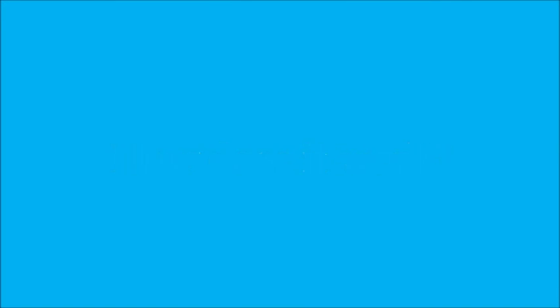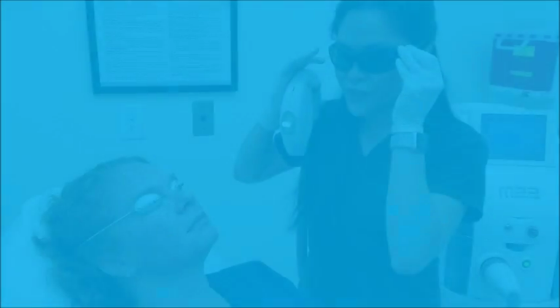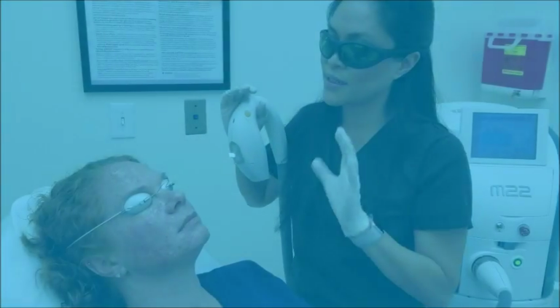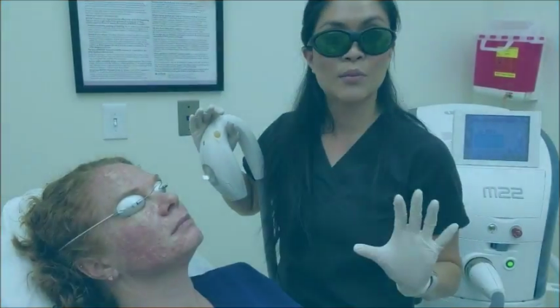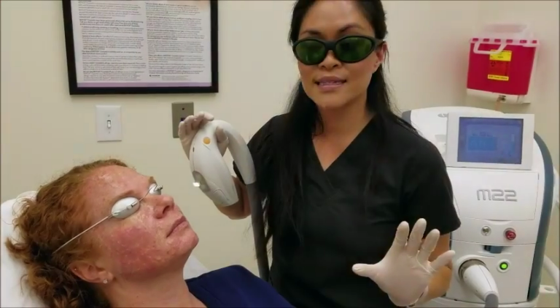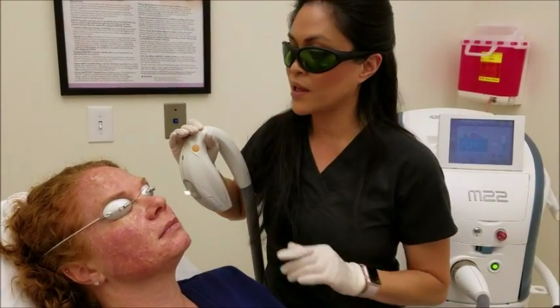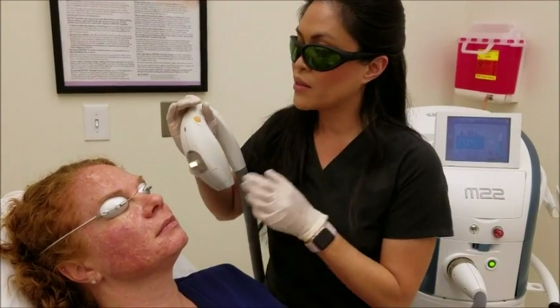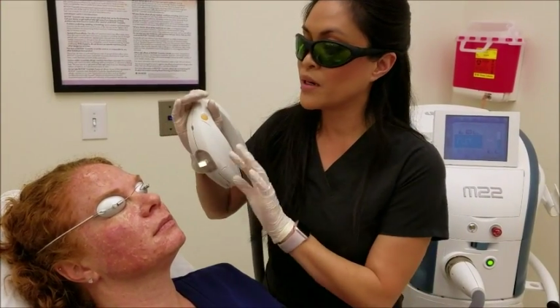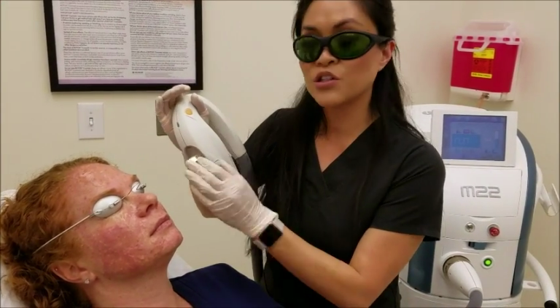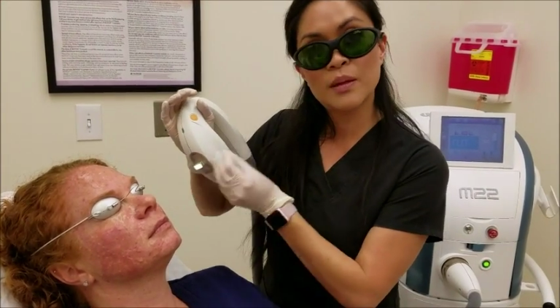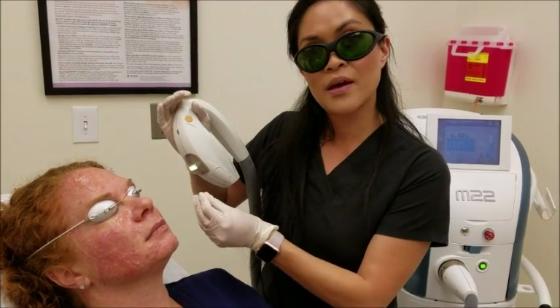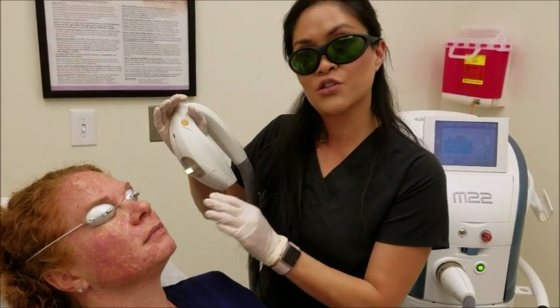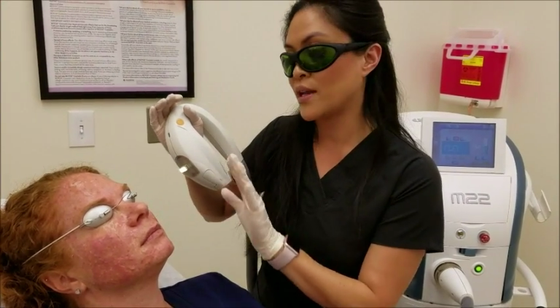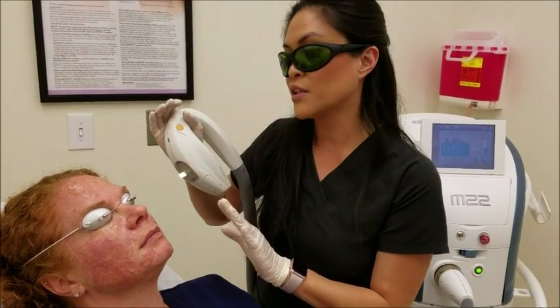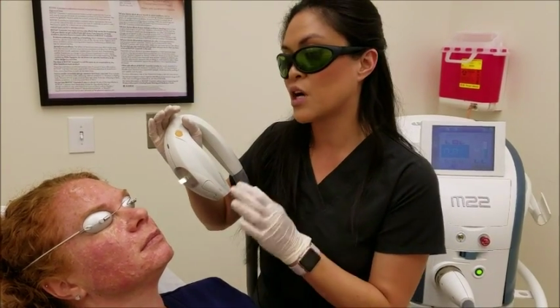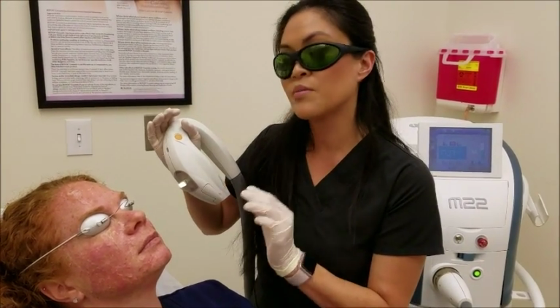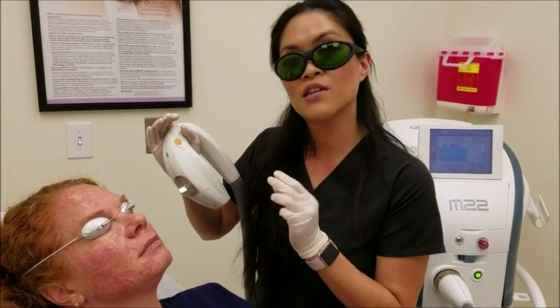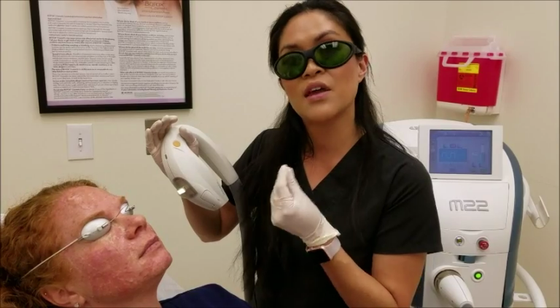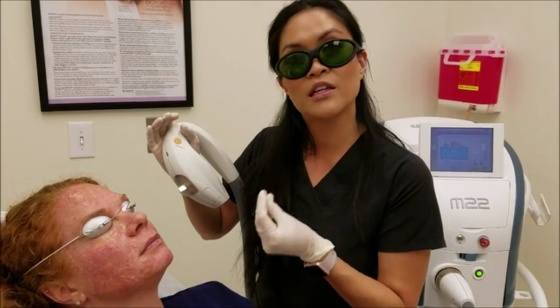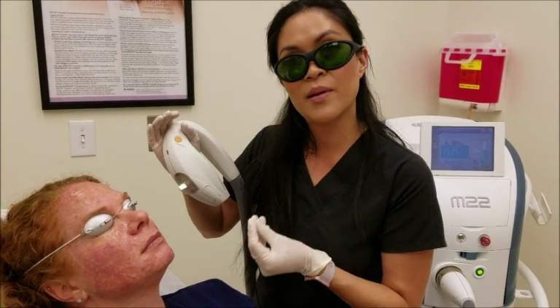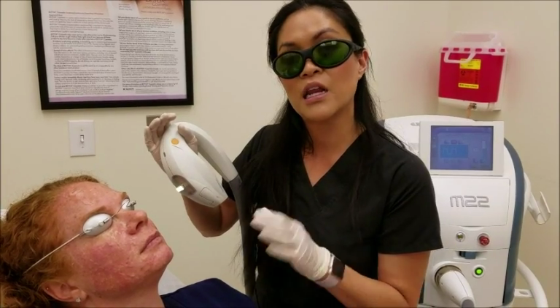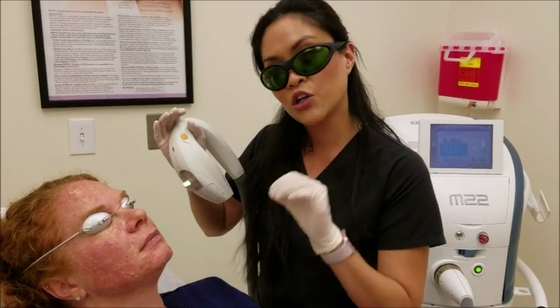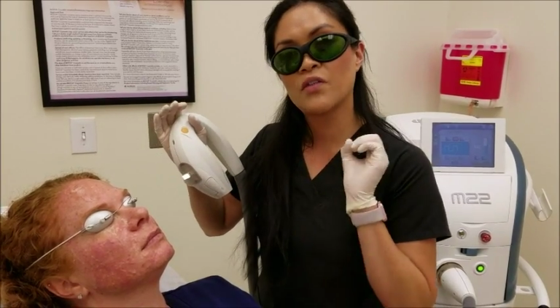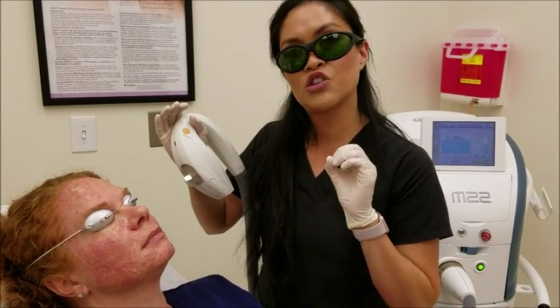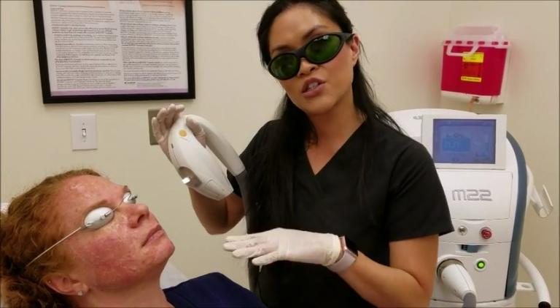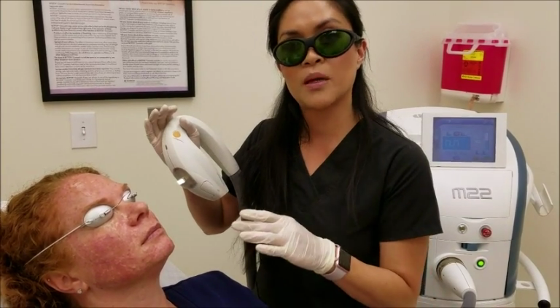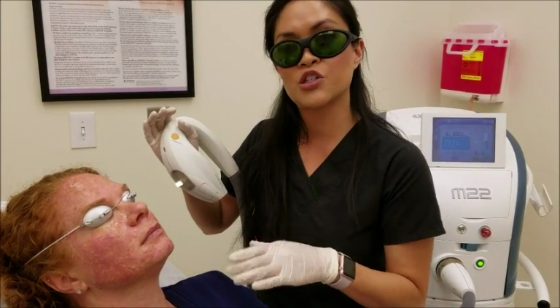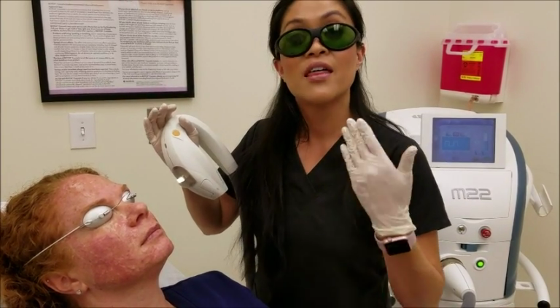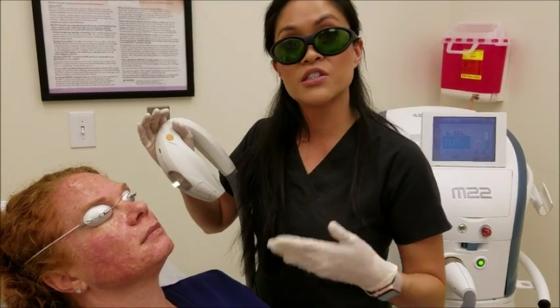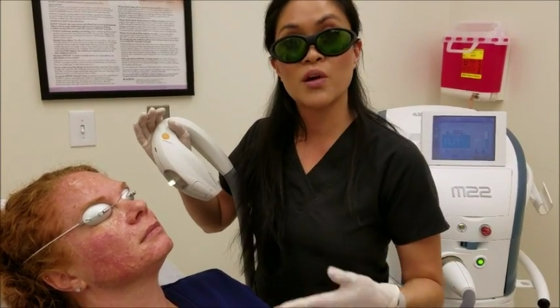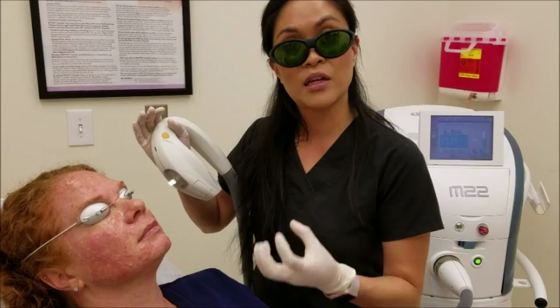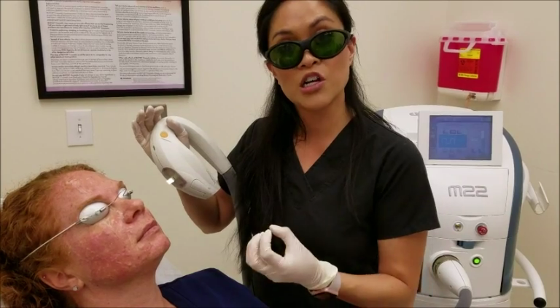What you're going to feel is a light rubber band snapping. The pigment is actually going to be pulled by the laser, so anytime the laser comes across anything with a little bit of melanin, you're going to feel that energy enter the pigmentation, thus destroying the melanin production.